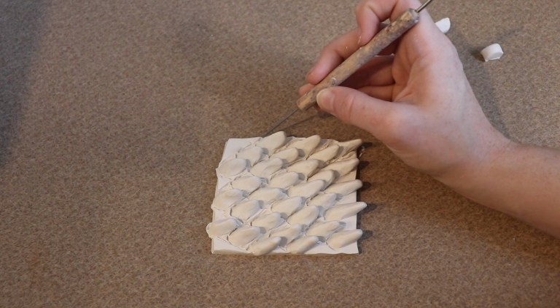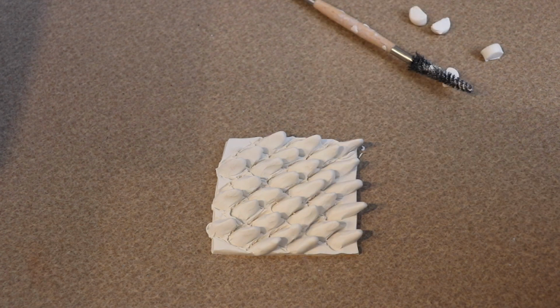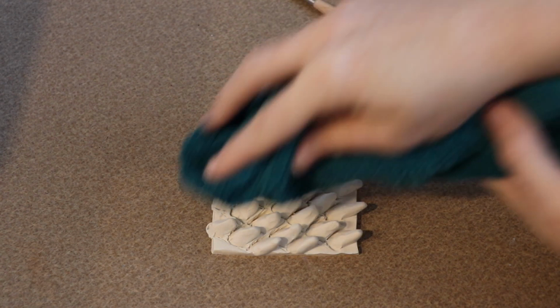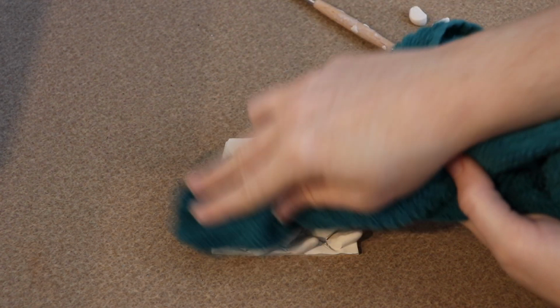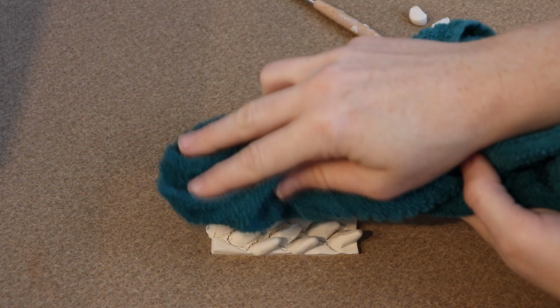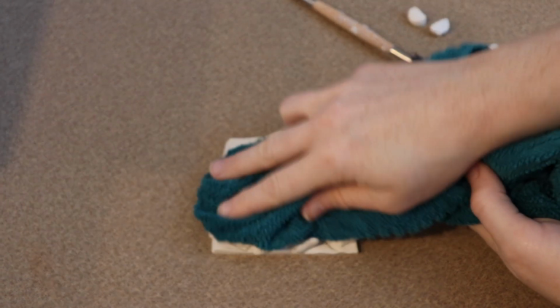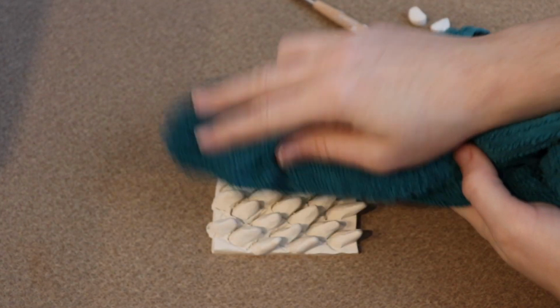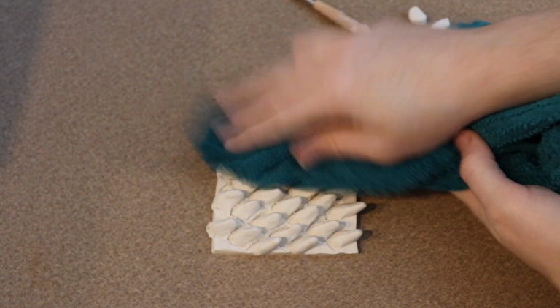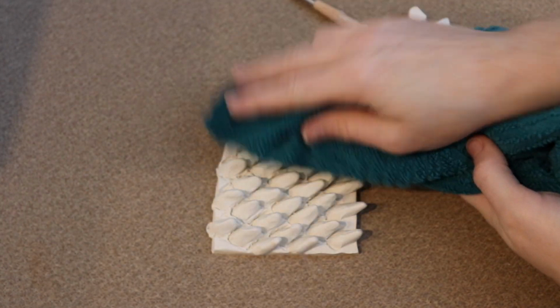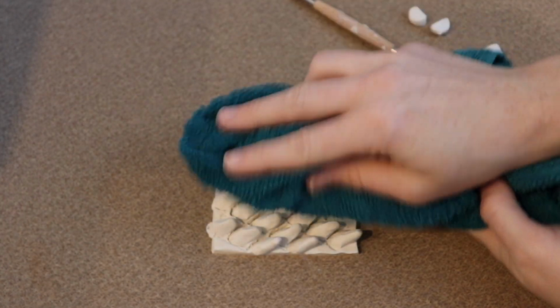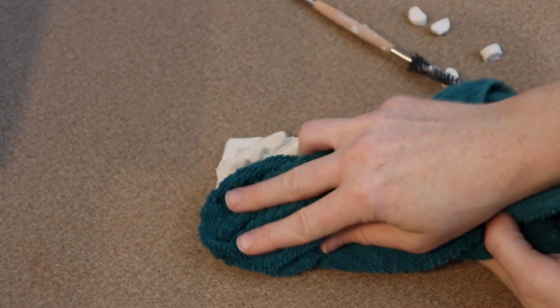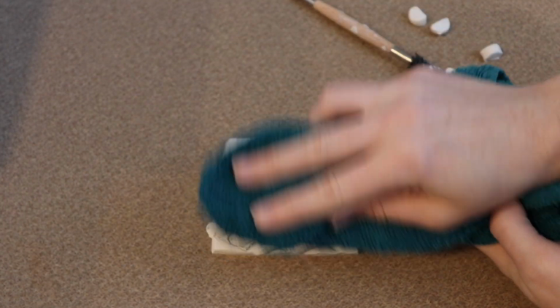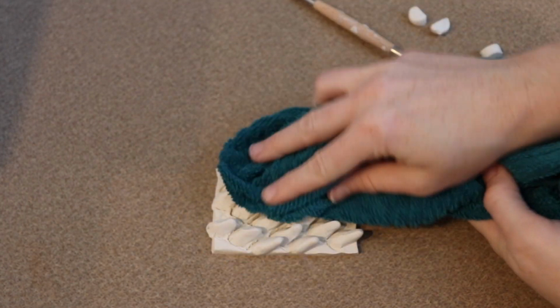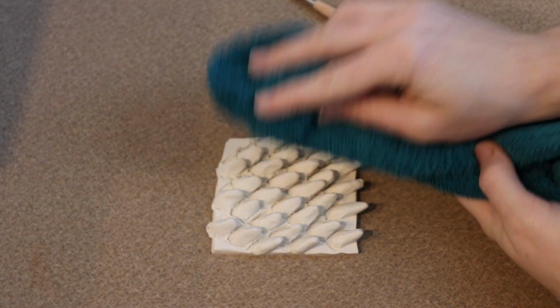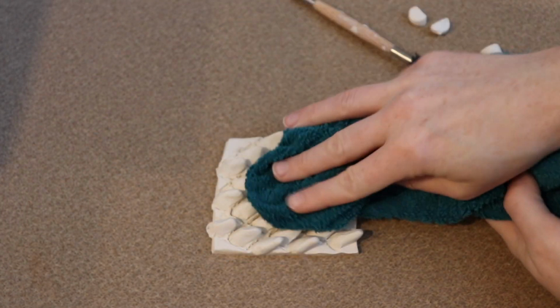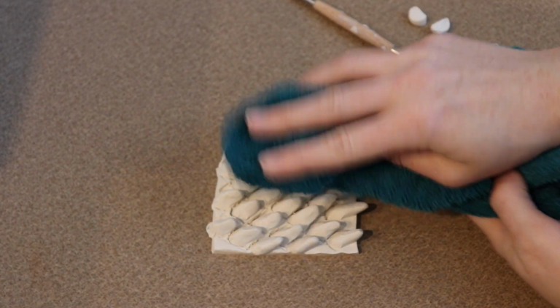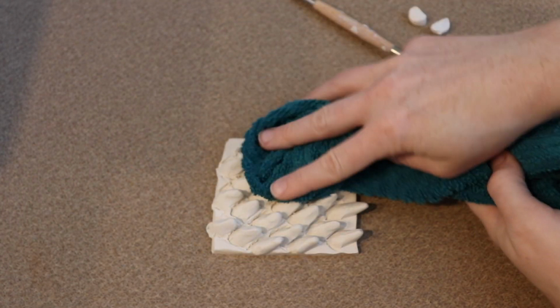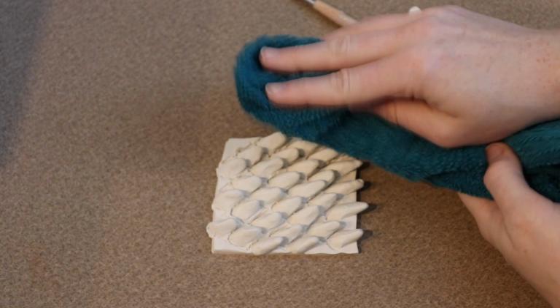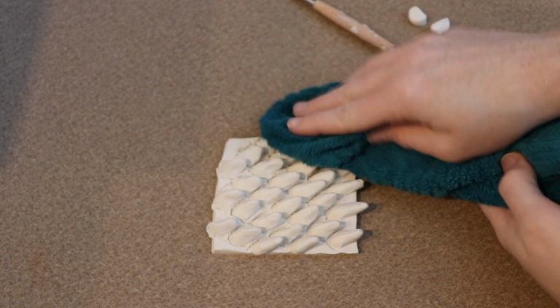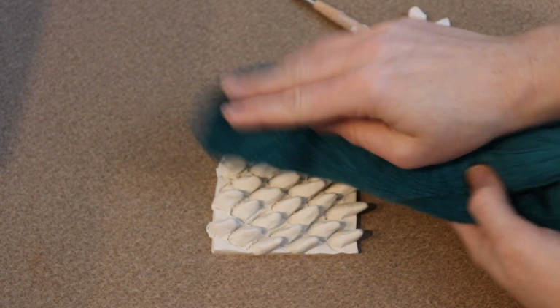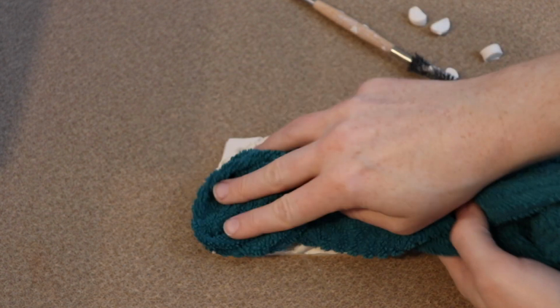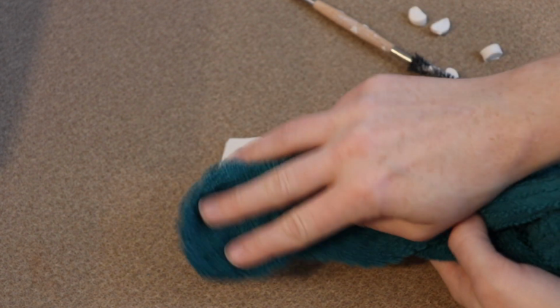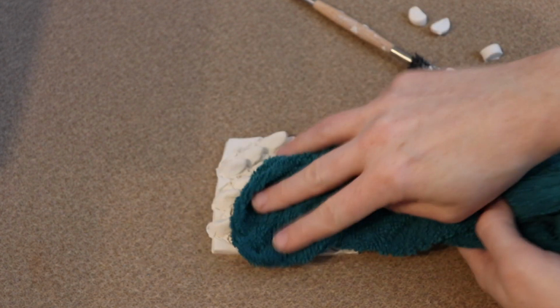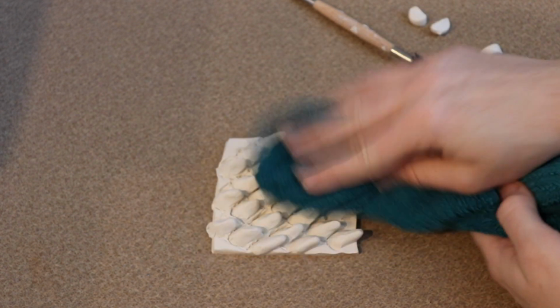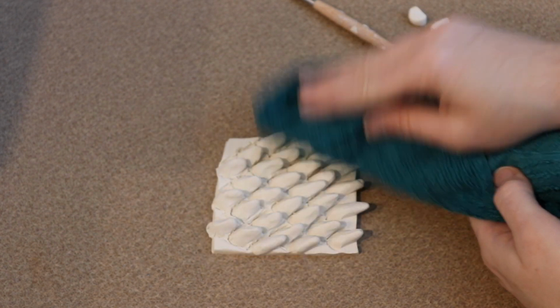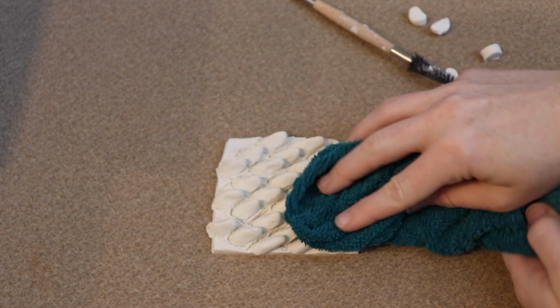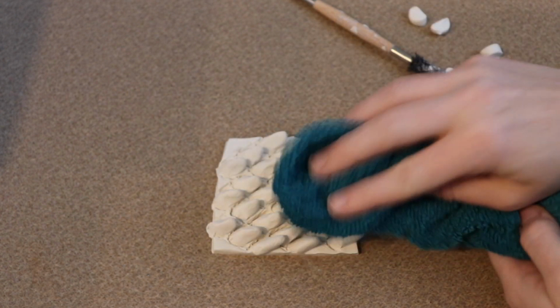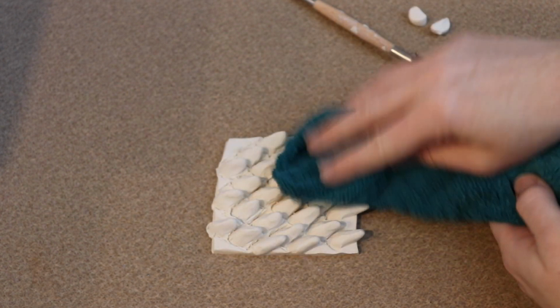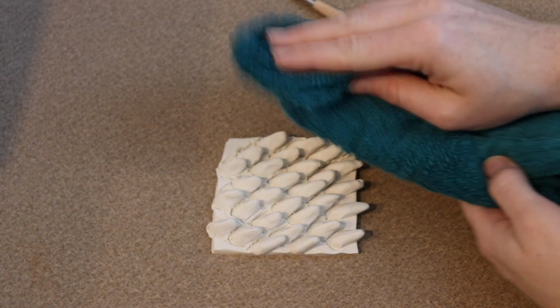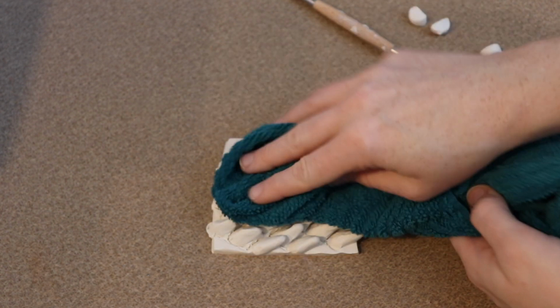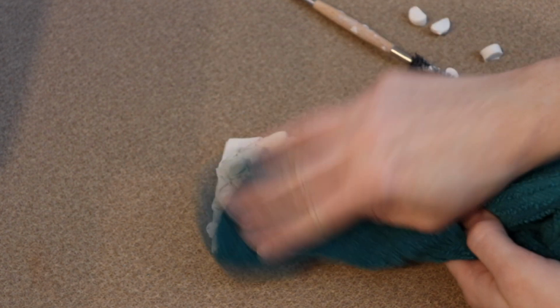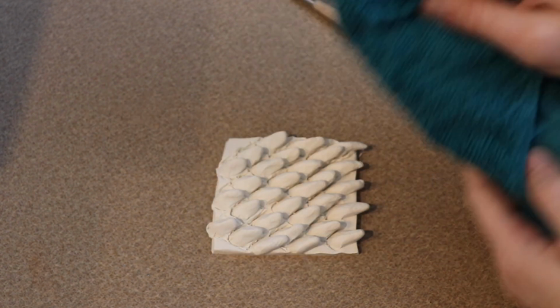Lastly, I'm going to take that same washcloth and go over the clay surface lightly with it. This is also going to help push the clay scales down a bit so they're not so raised up.